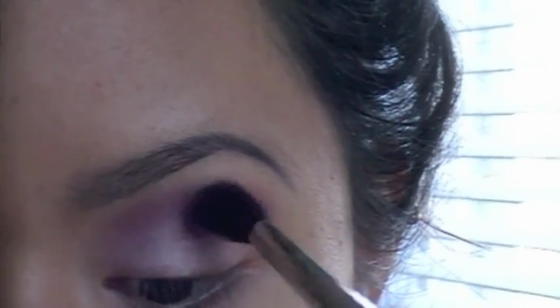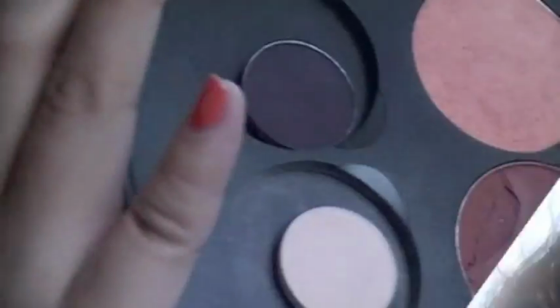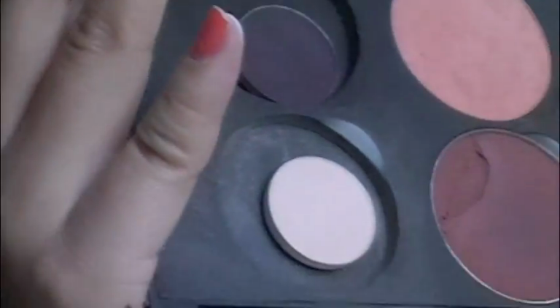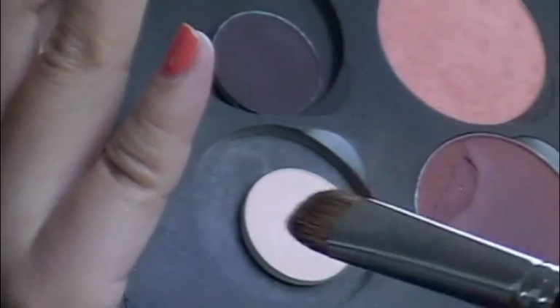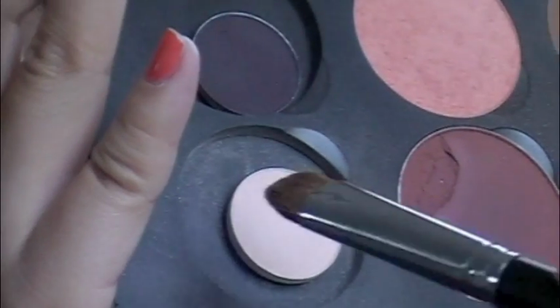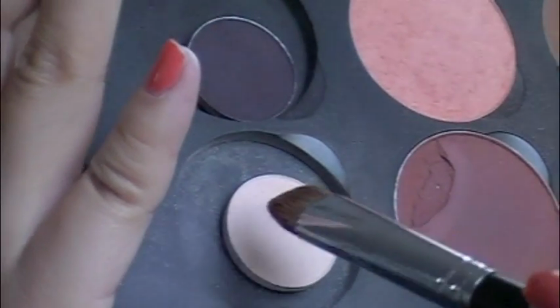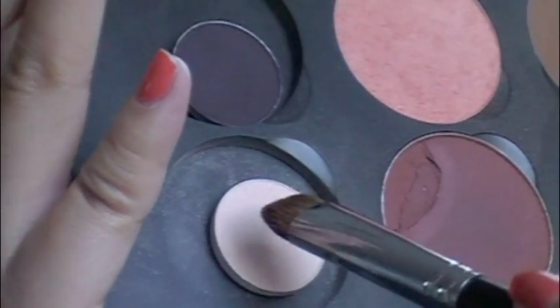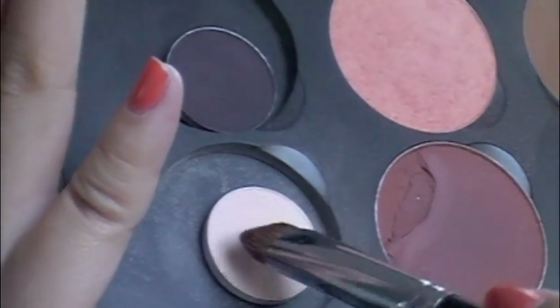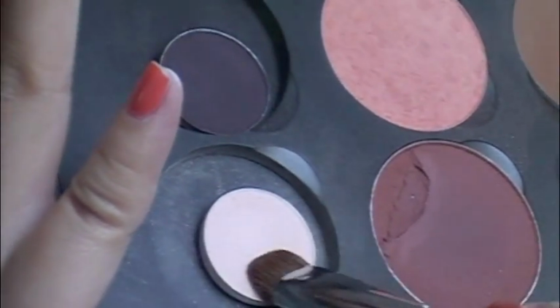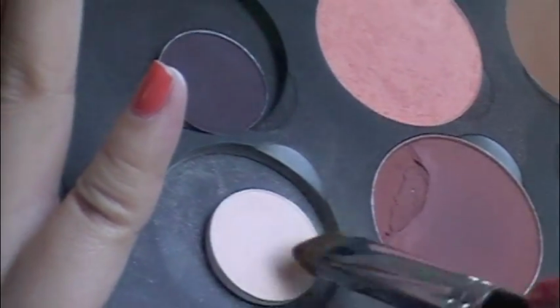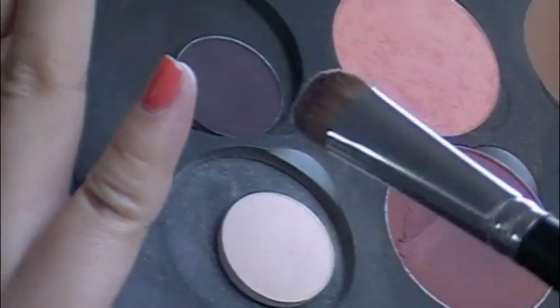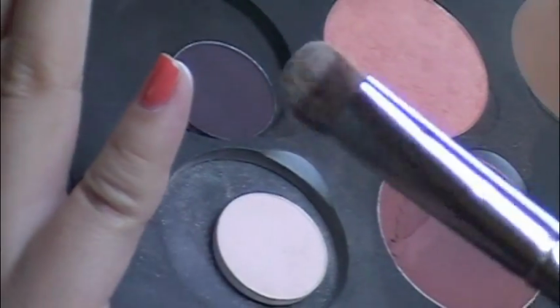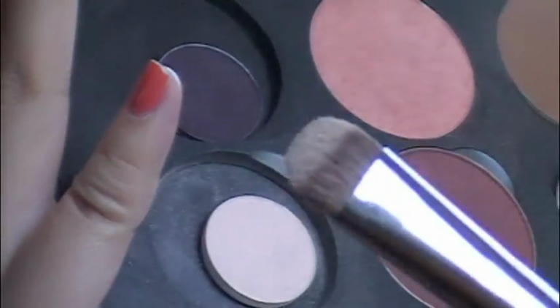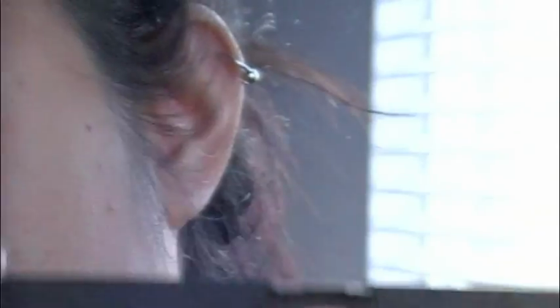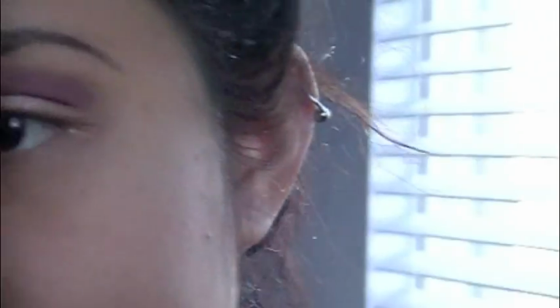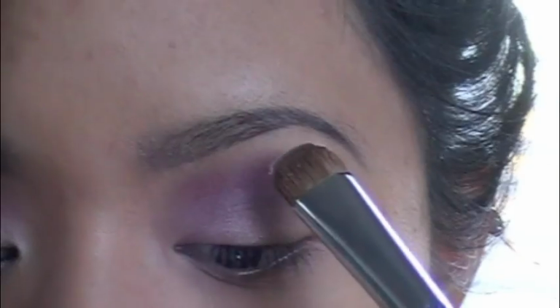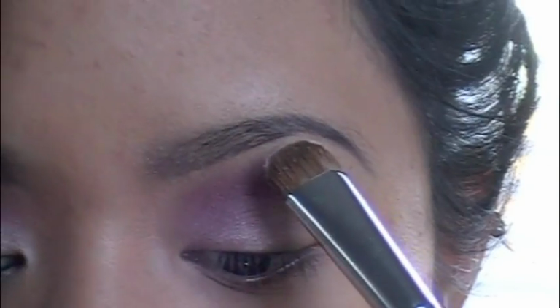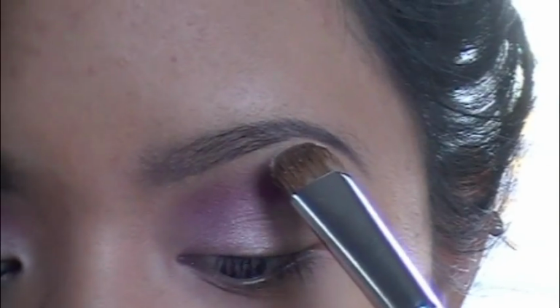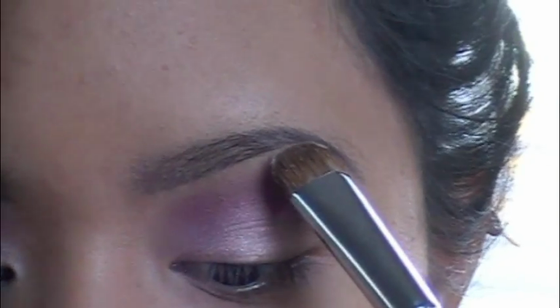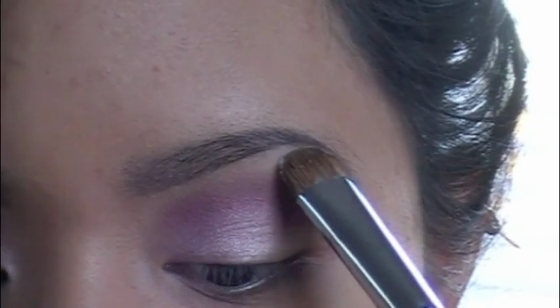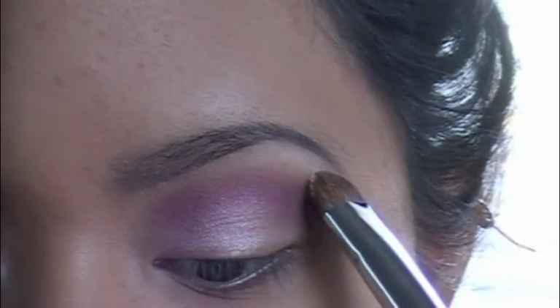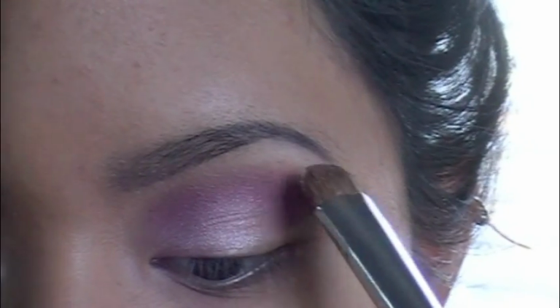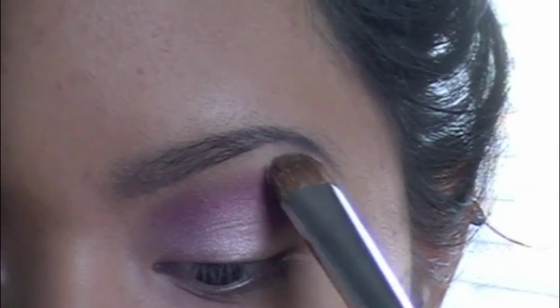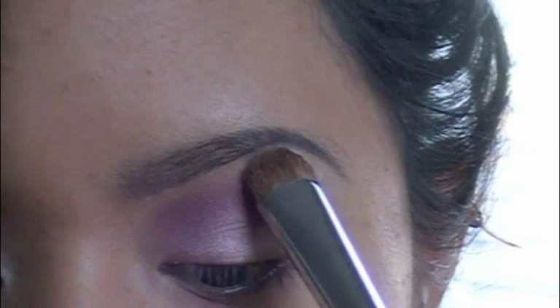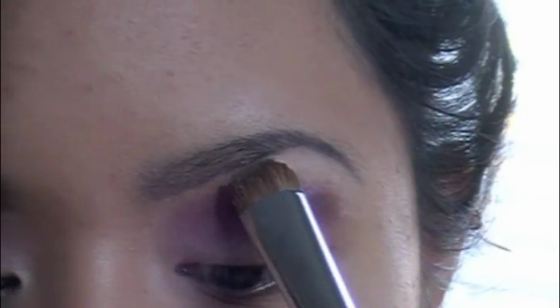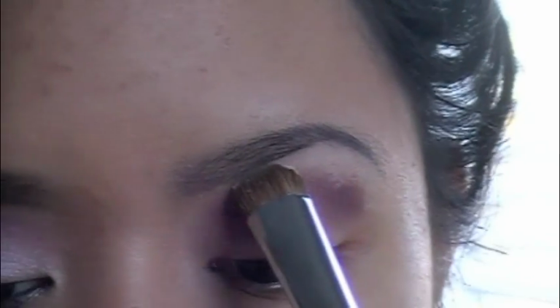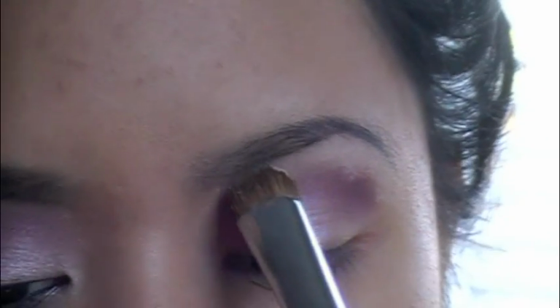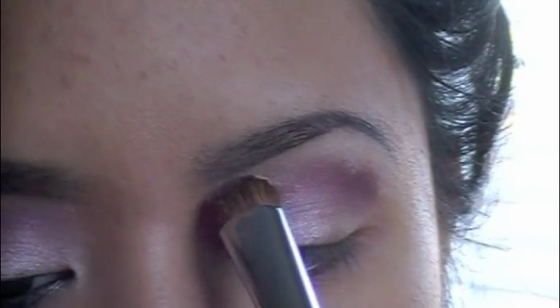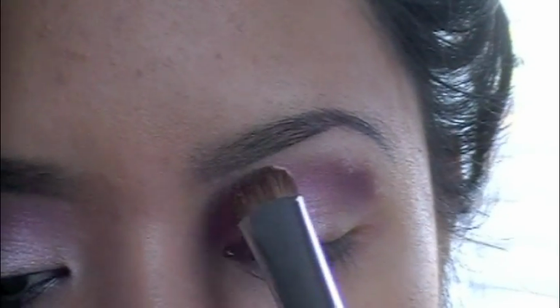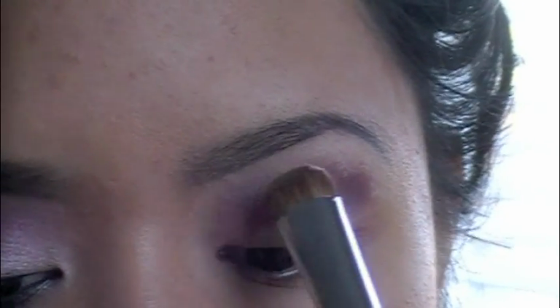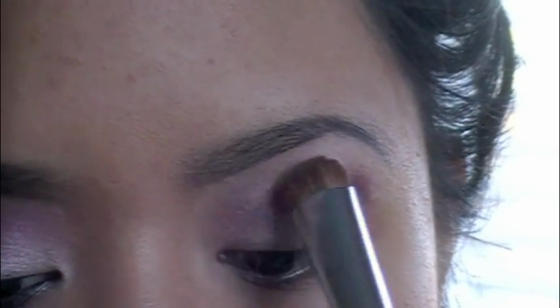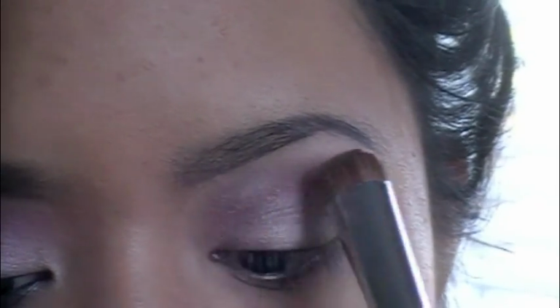And for highlight, I'm going to take Blank Type and just pat it in there once. Then I'm going to put this underneath my brow and right here as well.